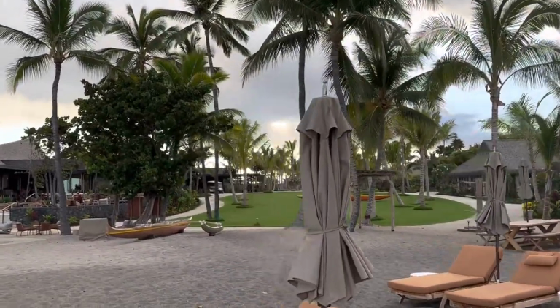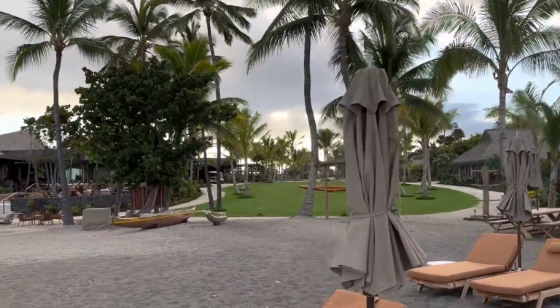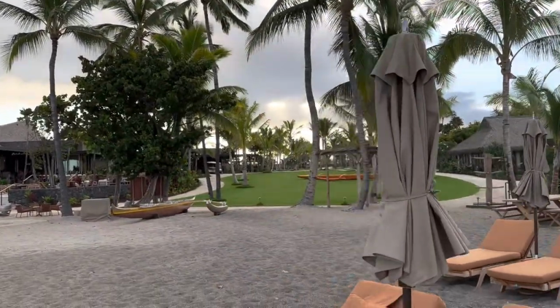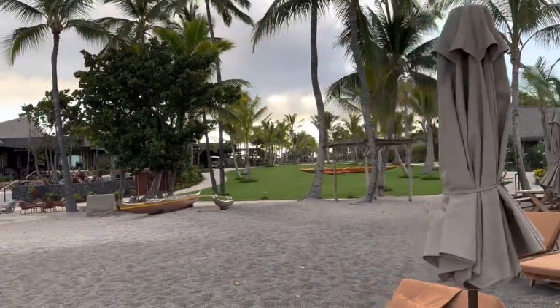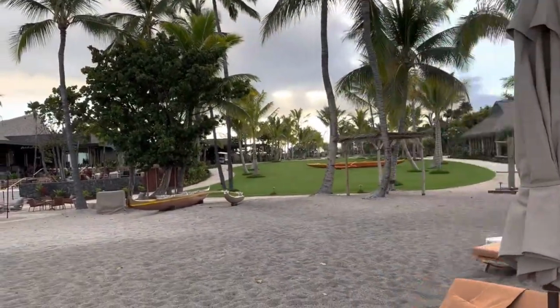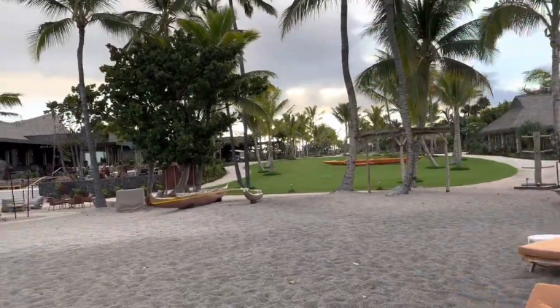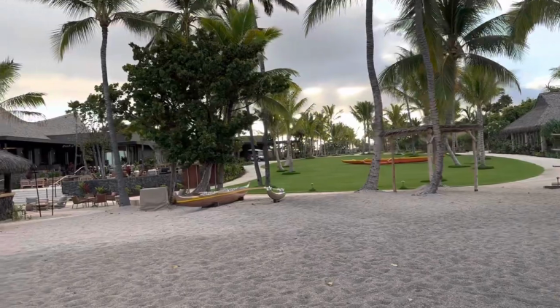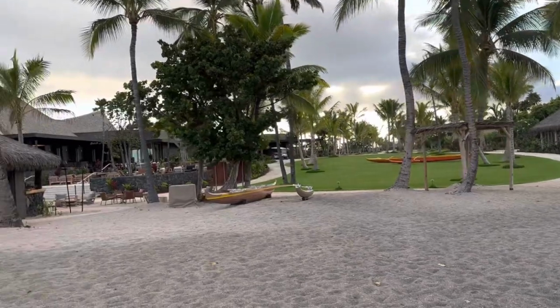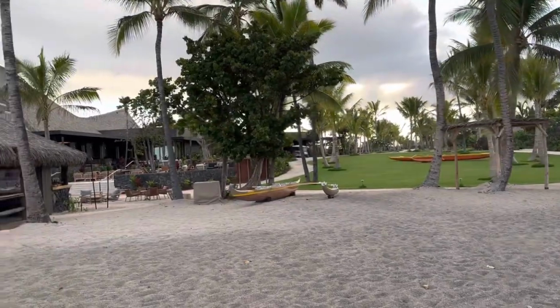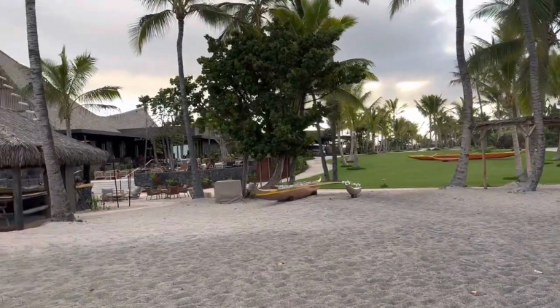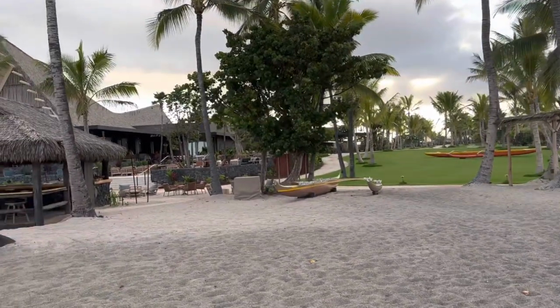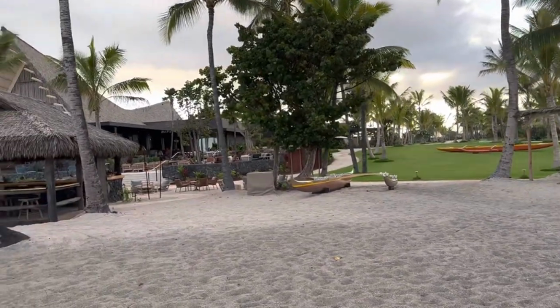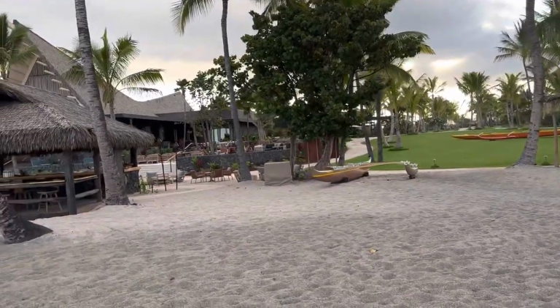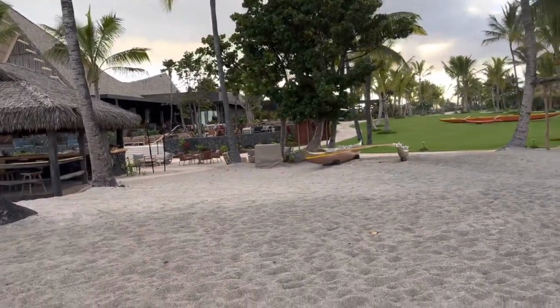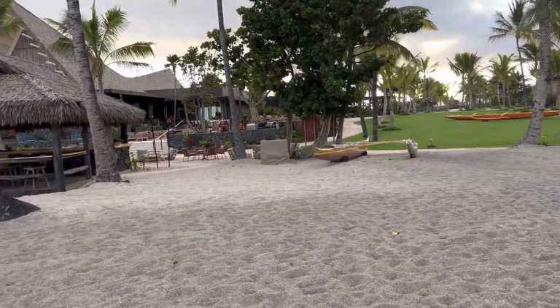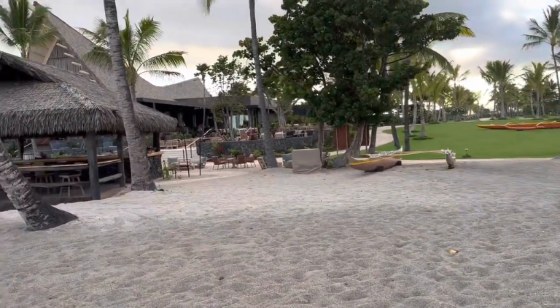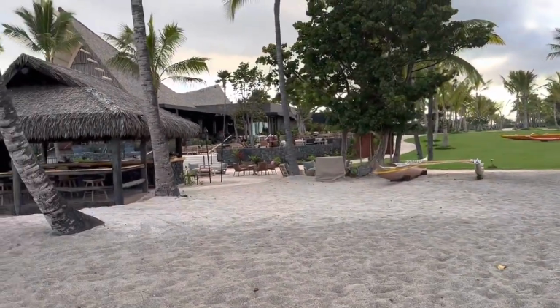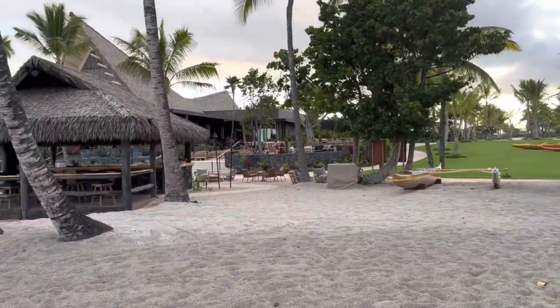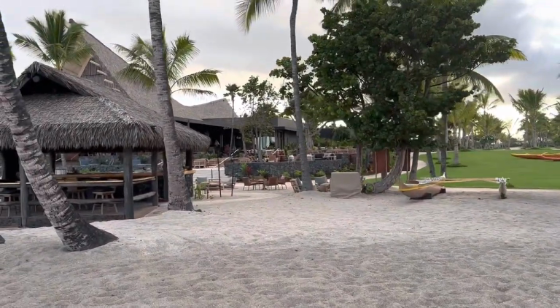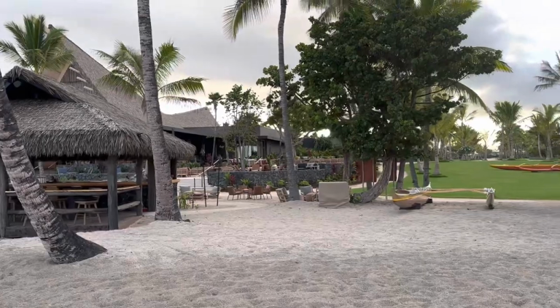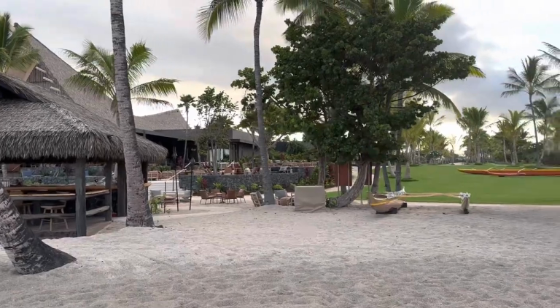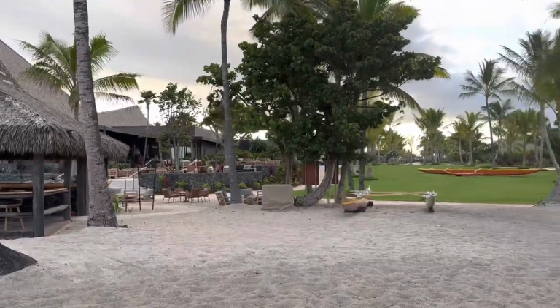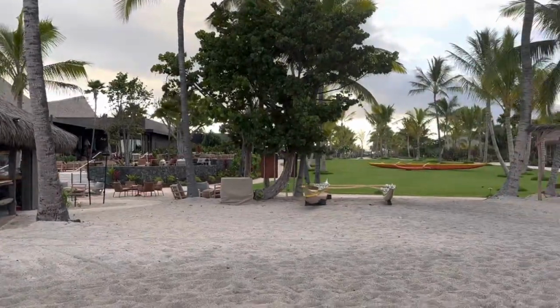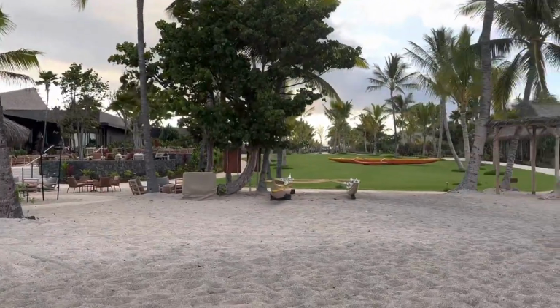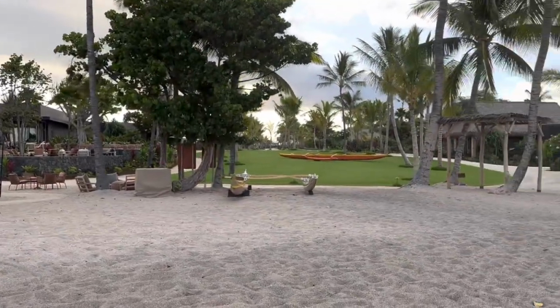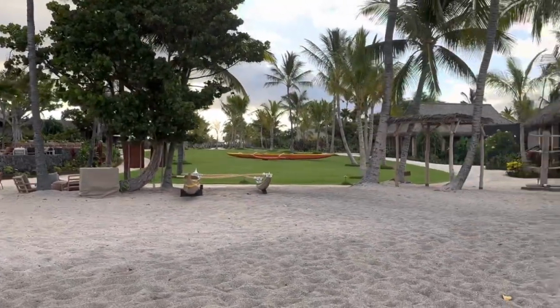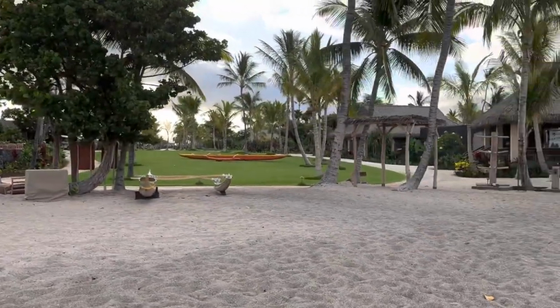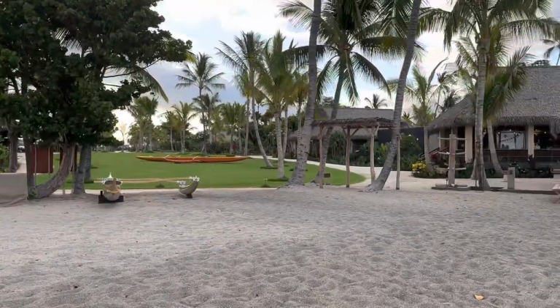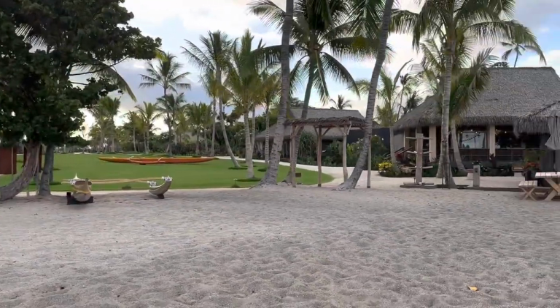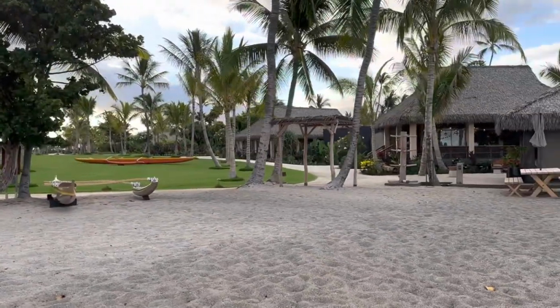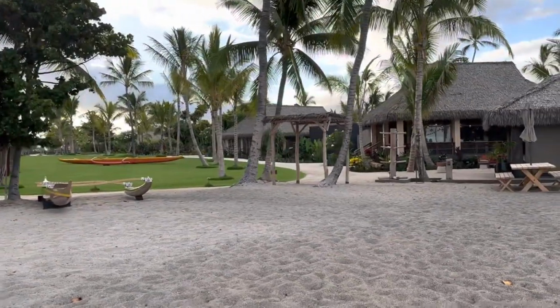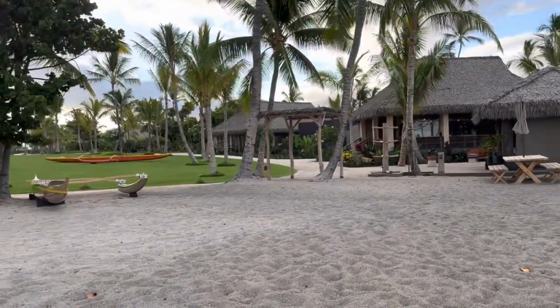A lot of the layout really looks very similar to what it was before, obviously updated by Rosewood, and it looks like no expense was spared.